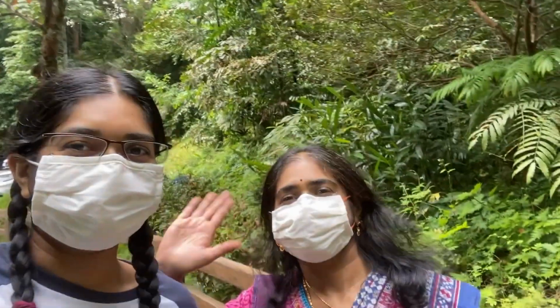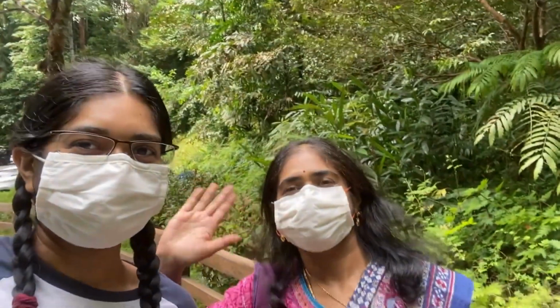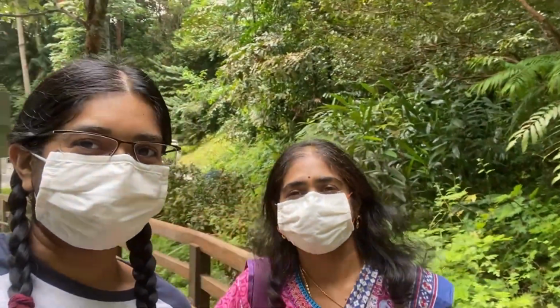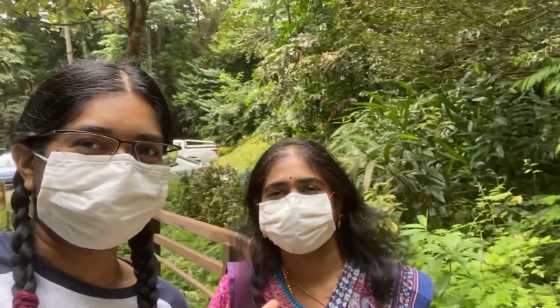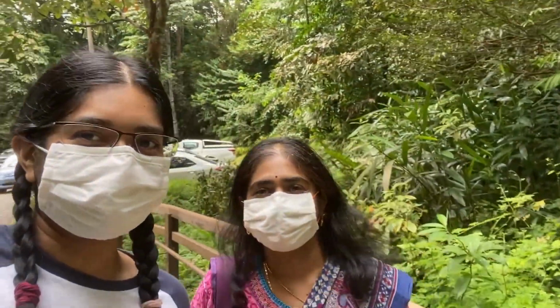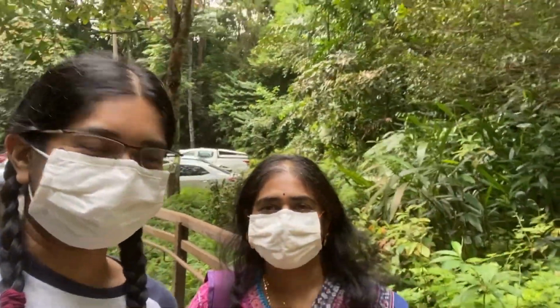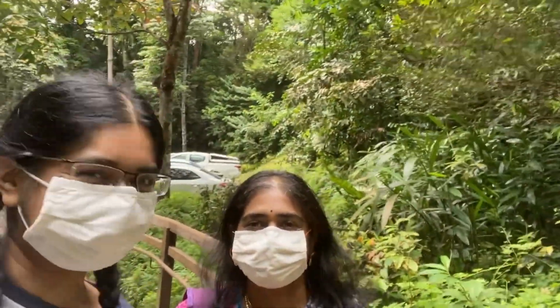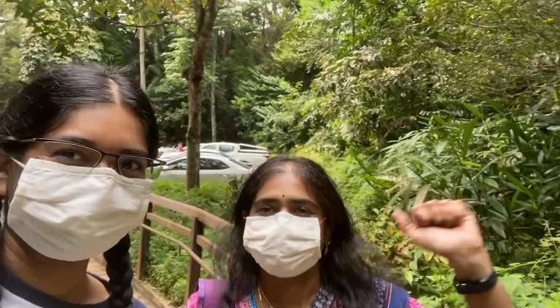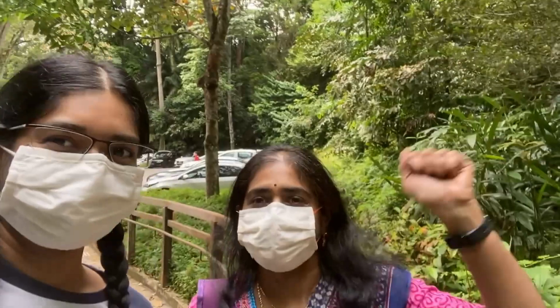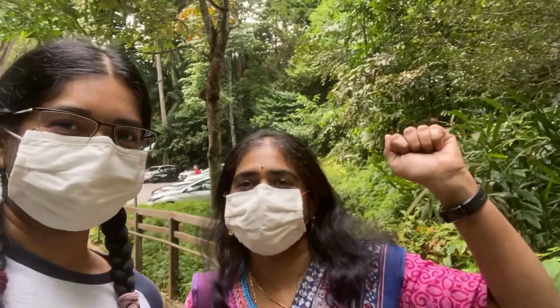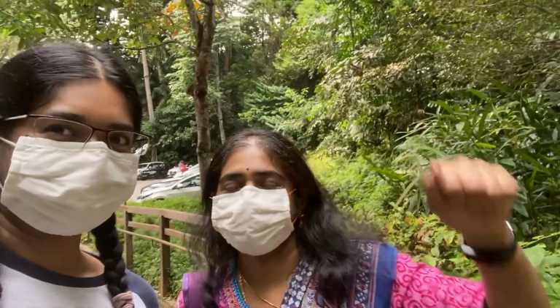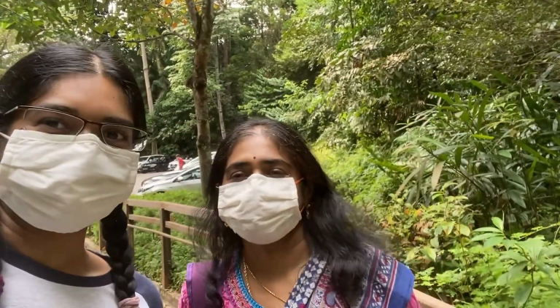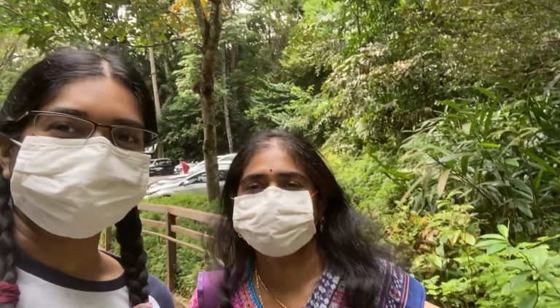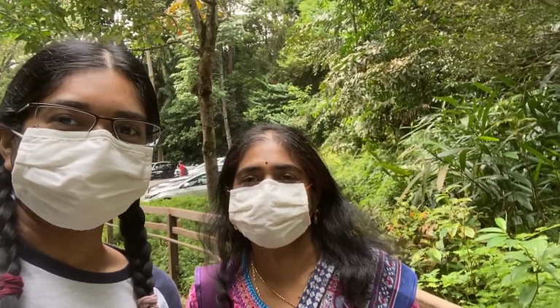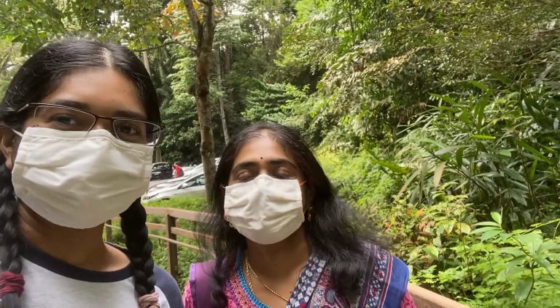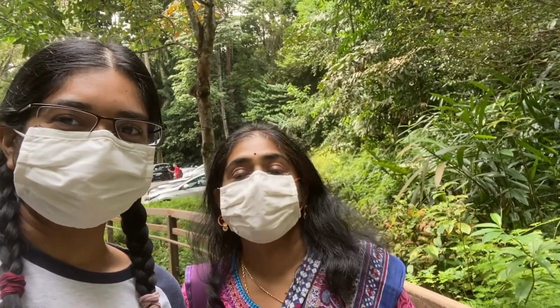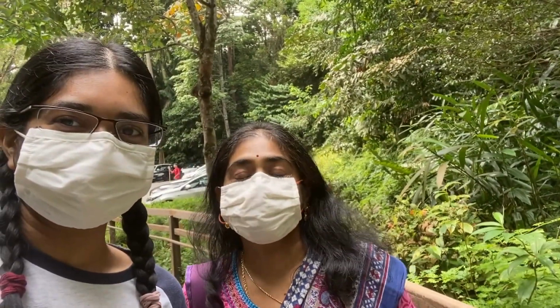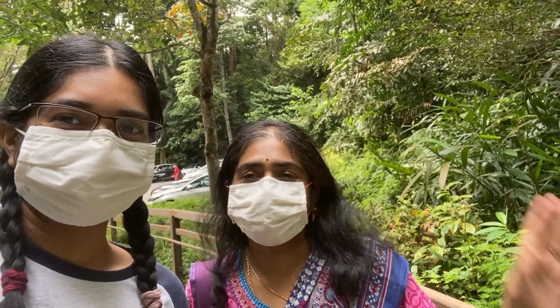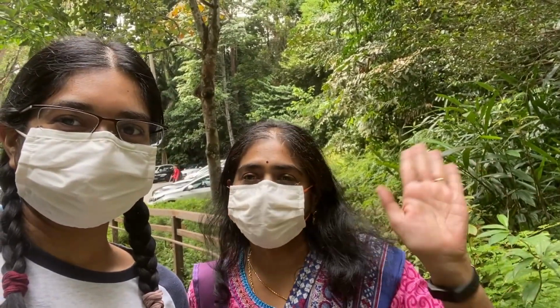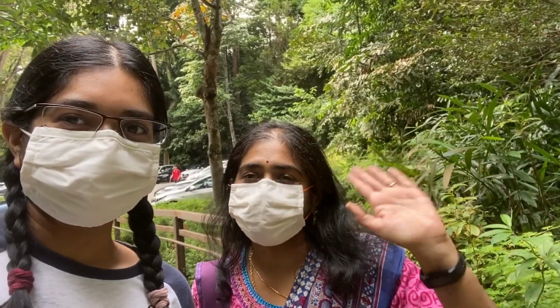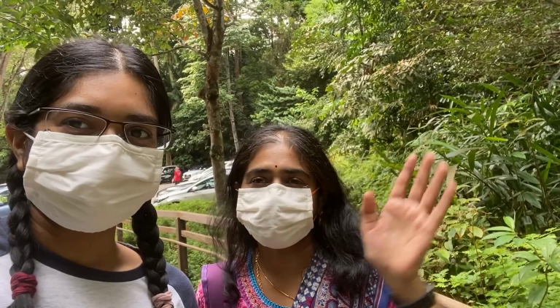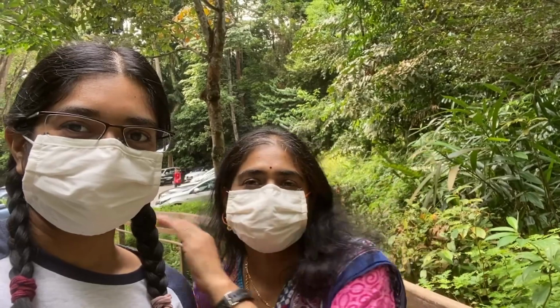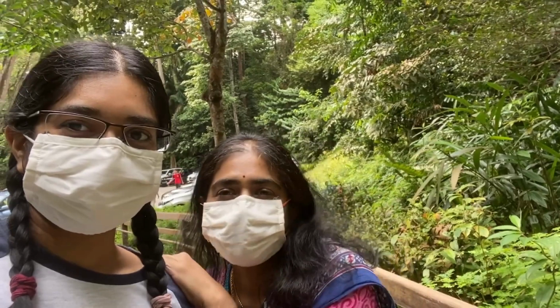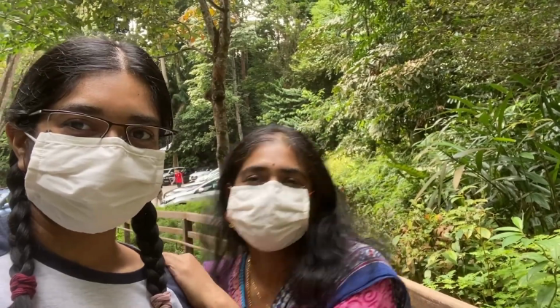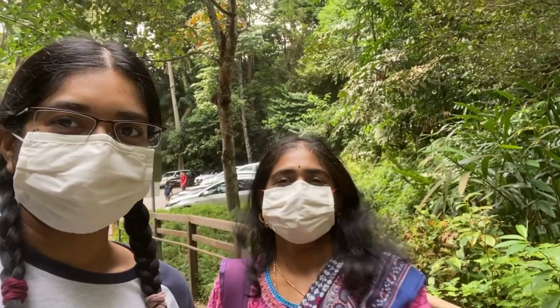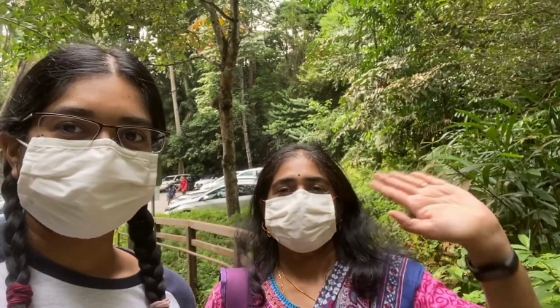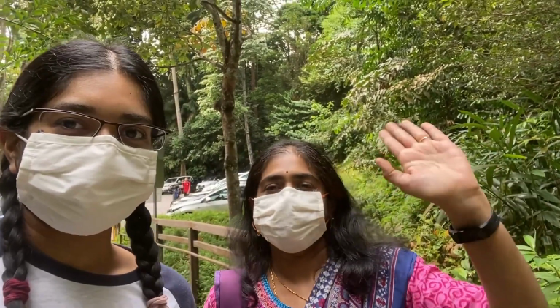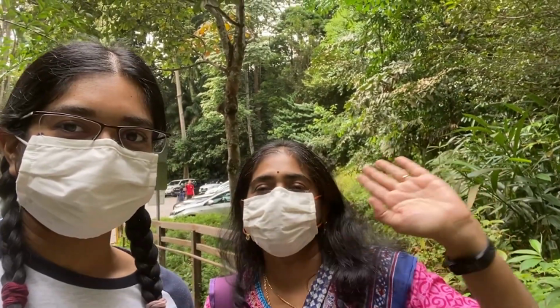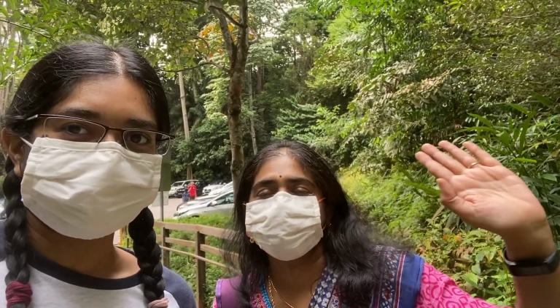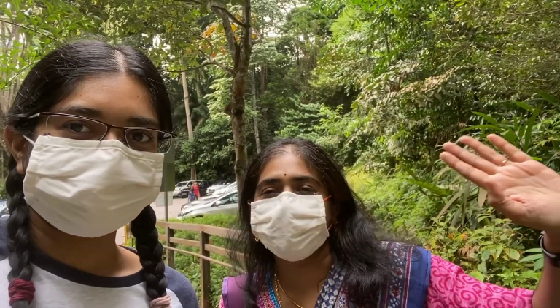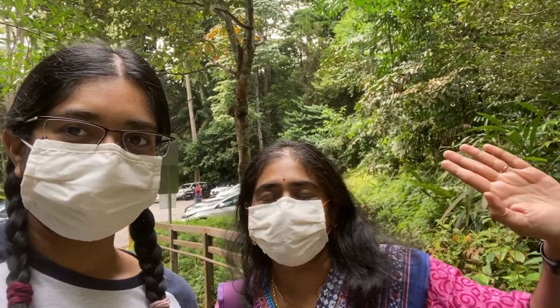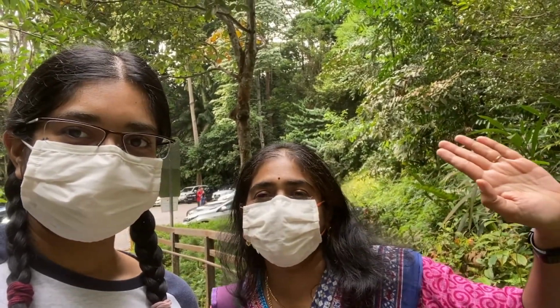Today we have a special someone. Yay! Introduce yourself. I am Ramah Priya. Hello everyone, I am her mother. Hi, we both are having a date — a hiking date.